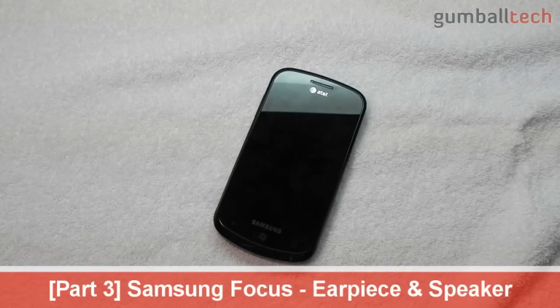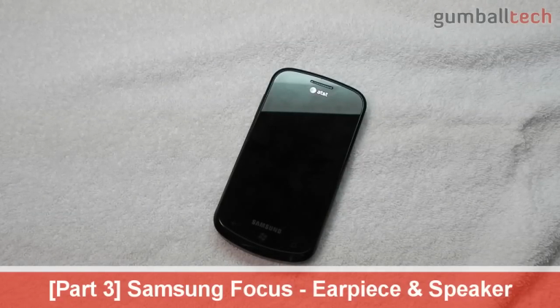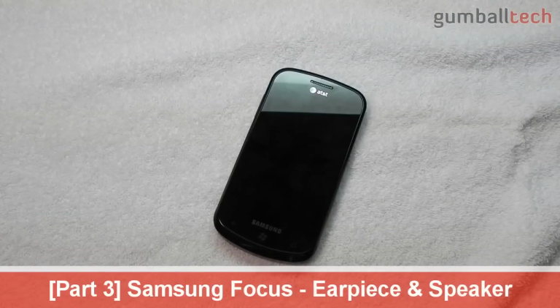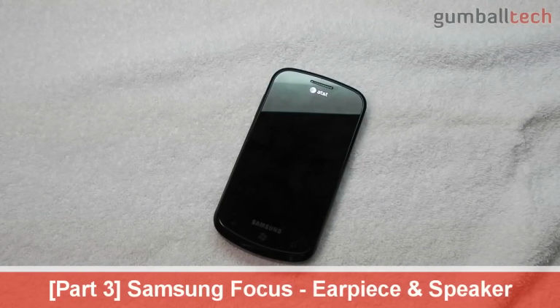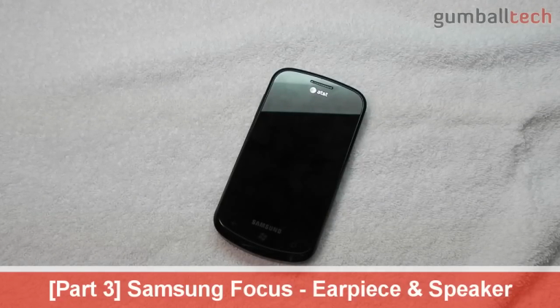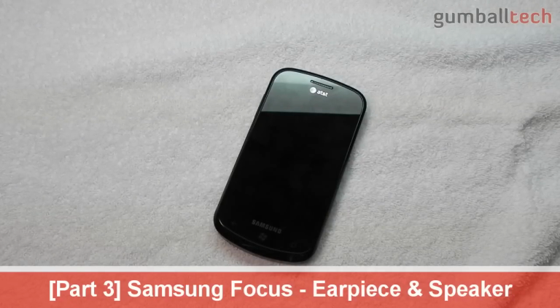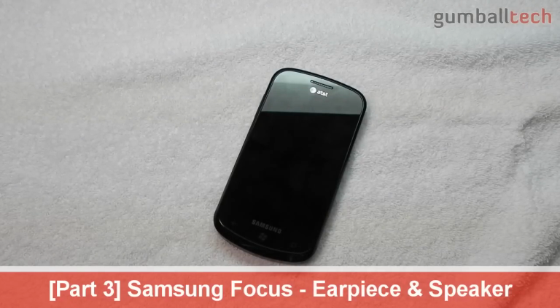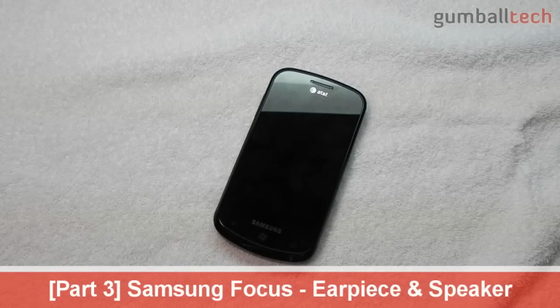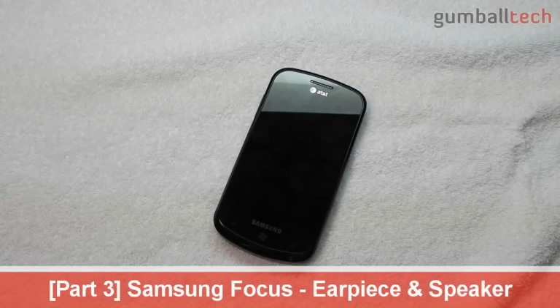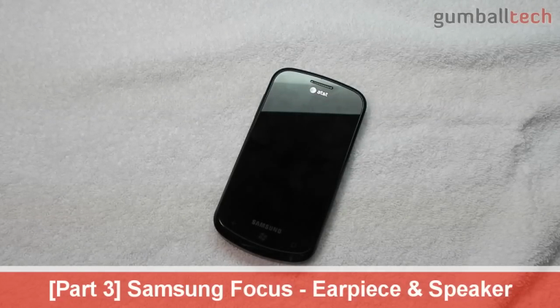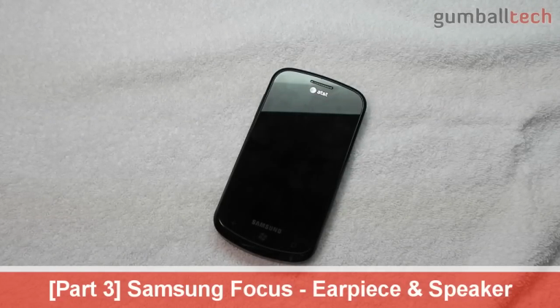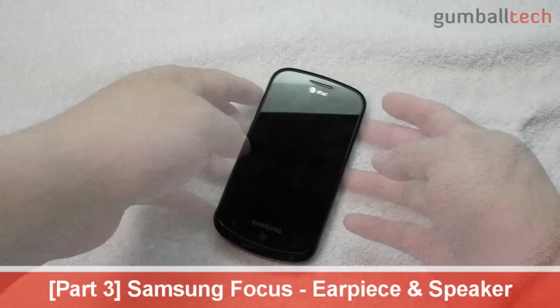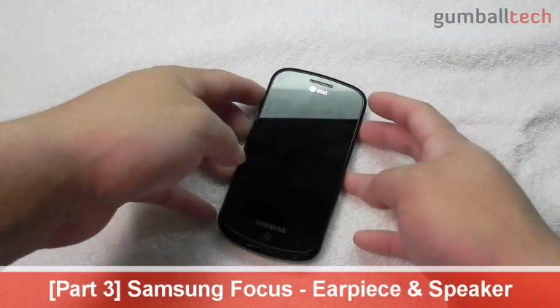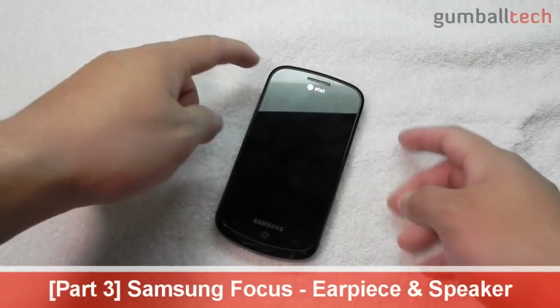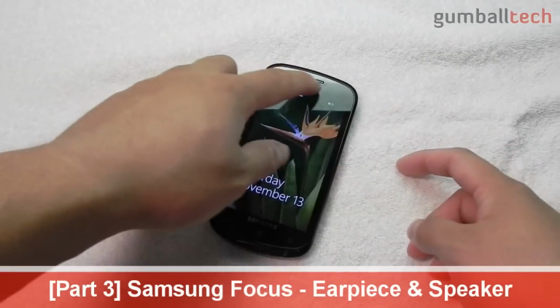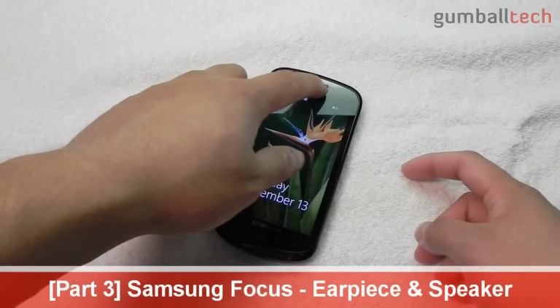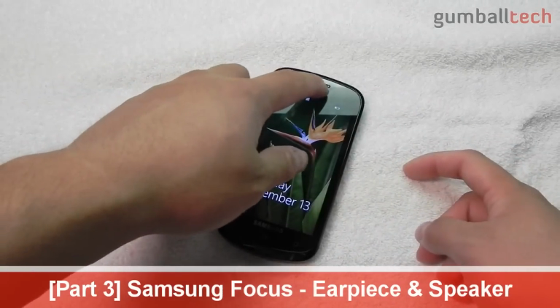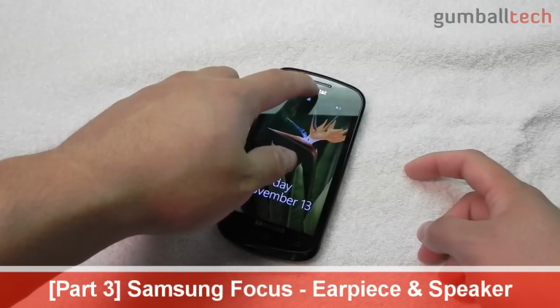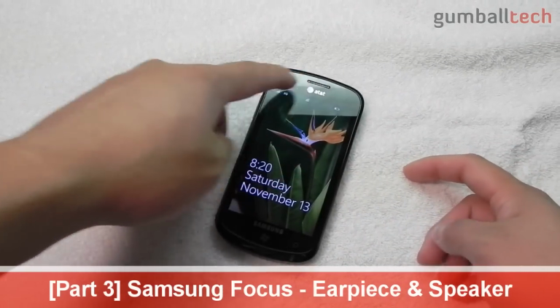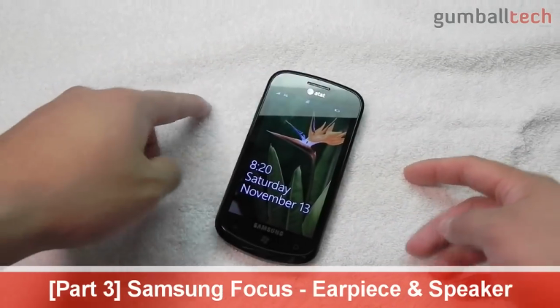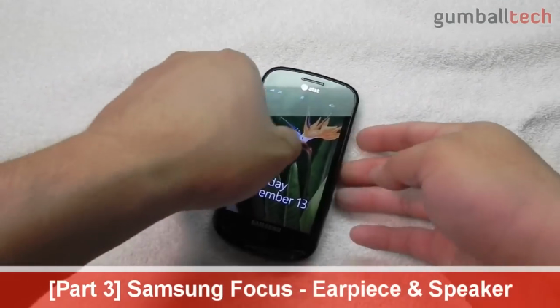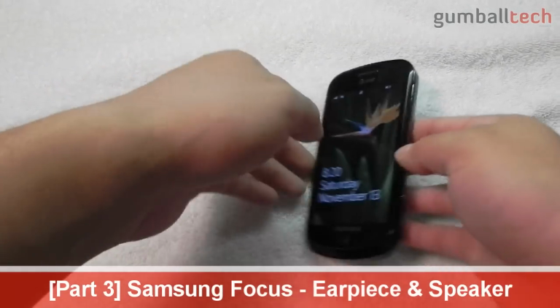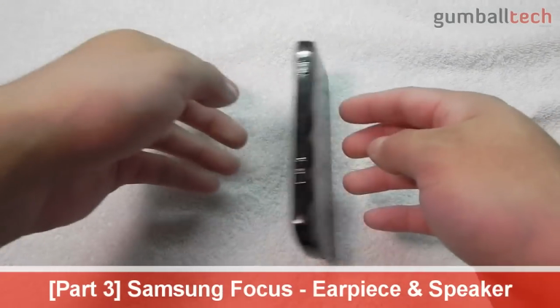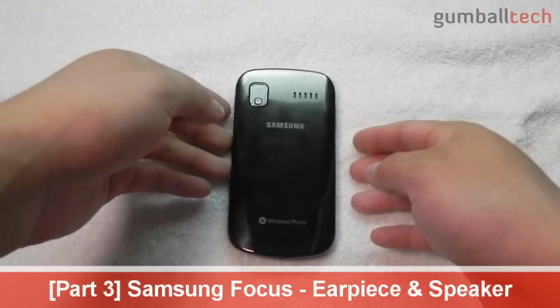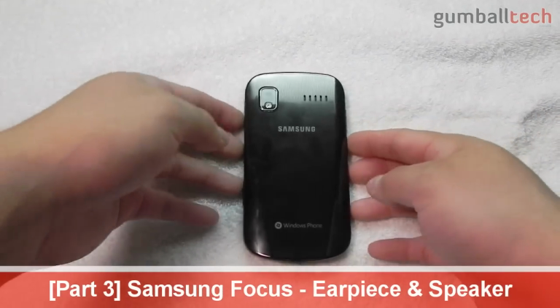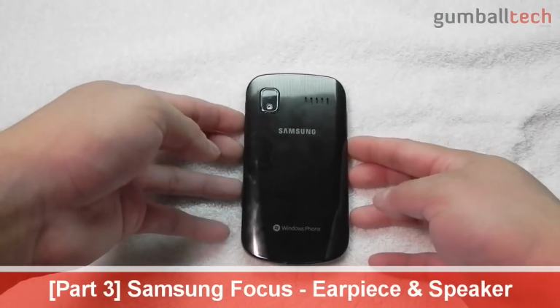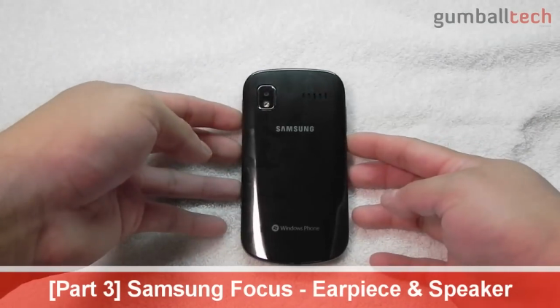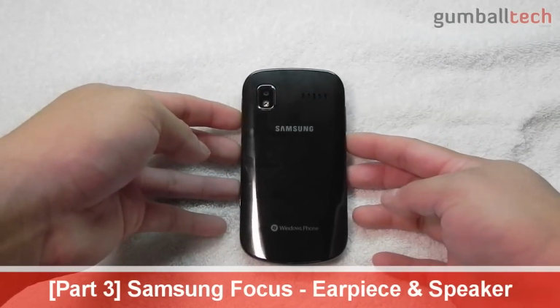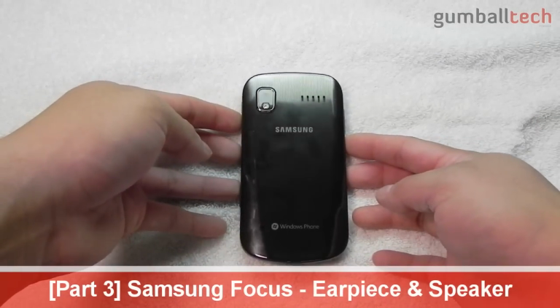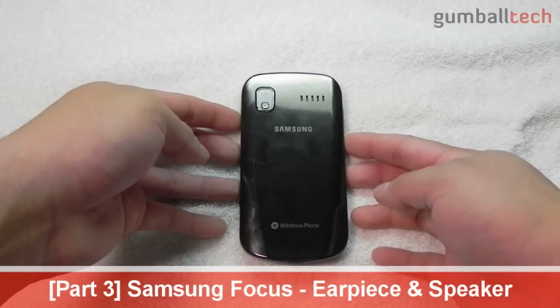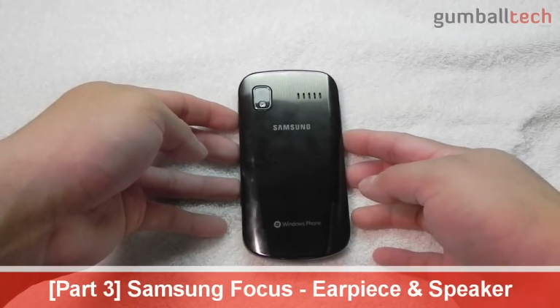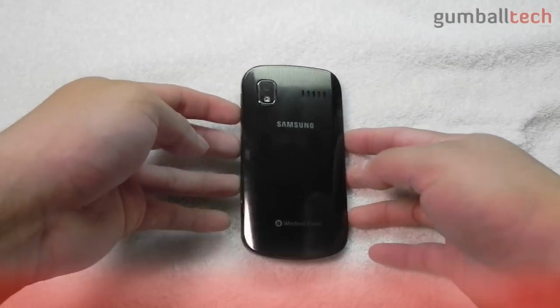In this video I'm going to go ahead and cover the earpiece and speaker, because it does have a rather large earpiece at the top and also a rather large speaker on the backside of the phone.